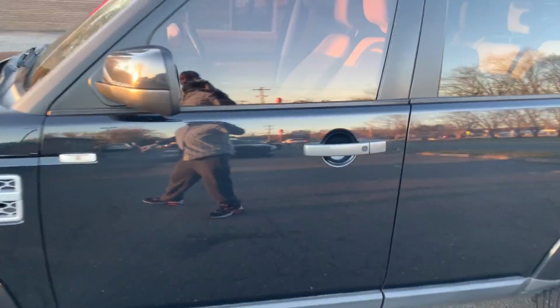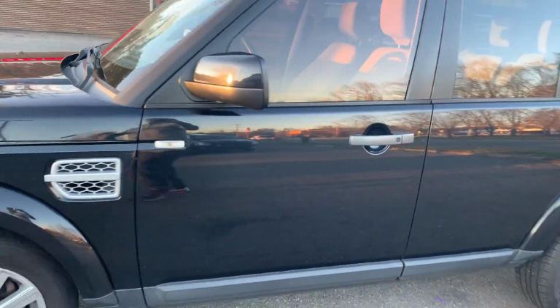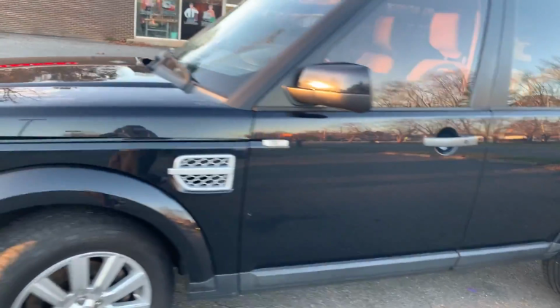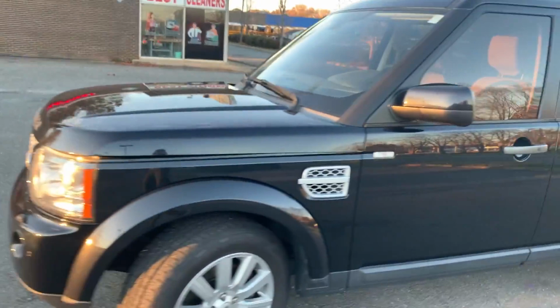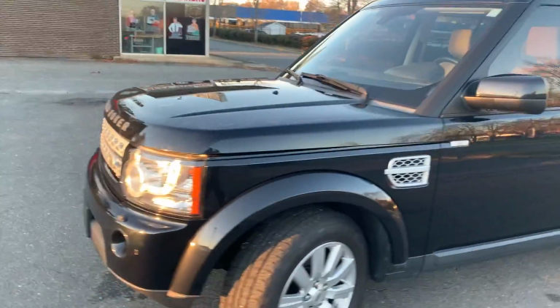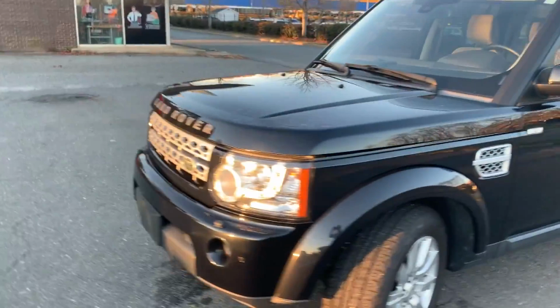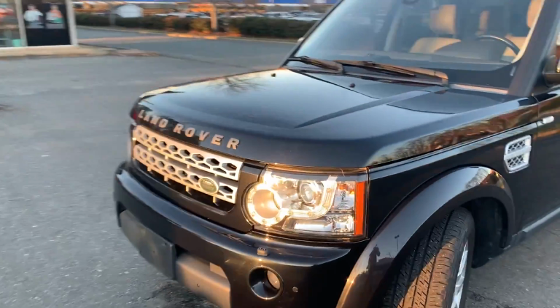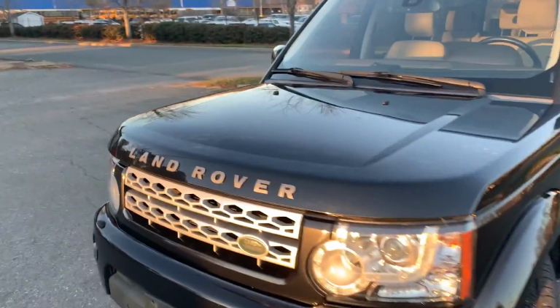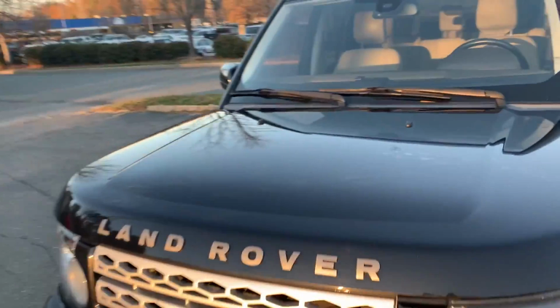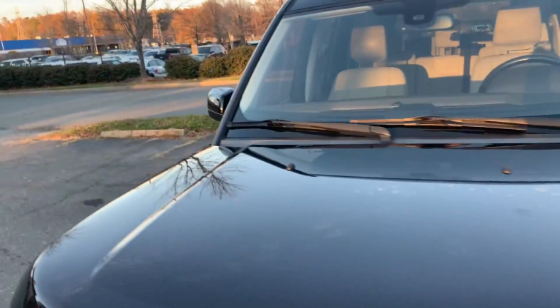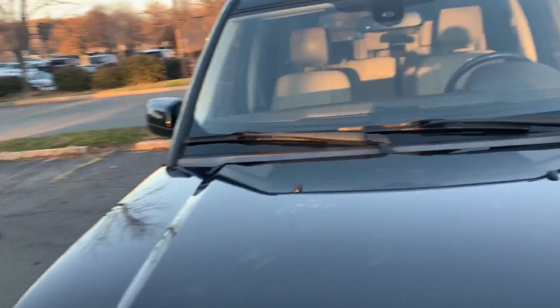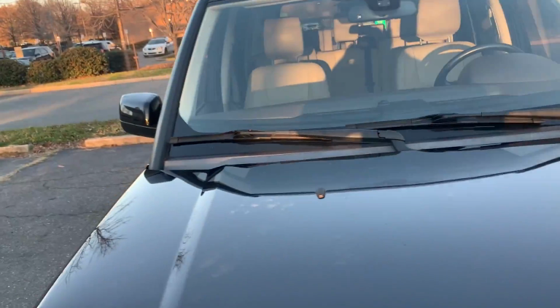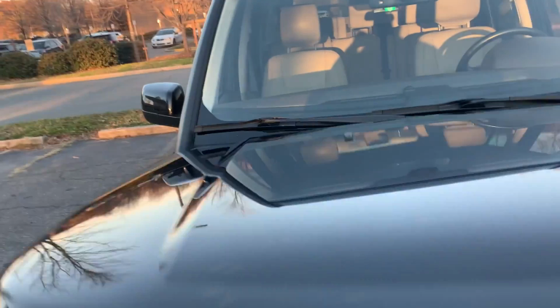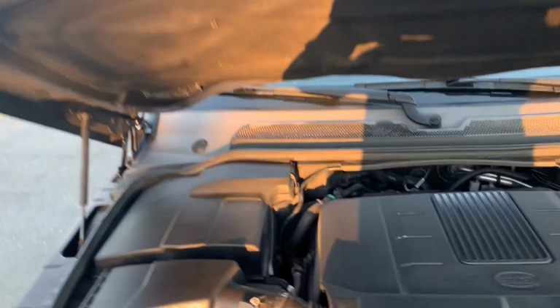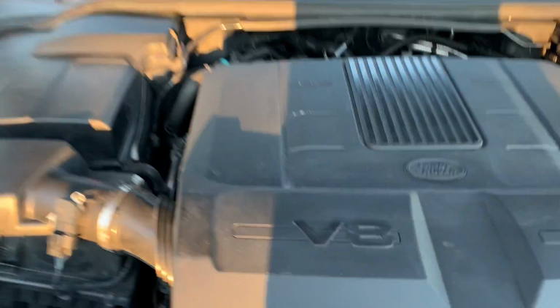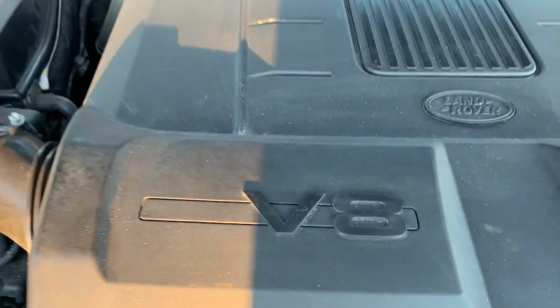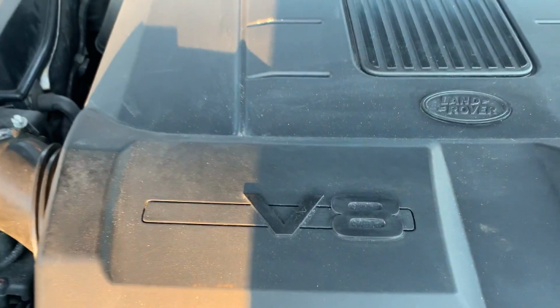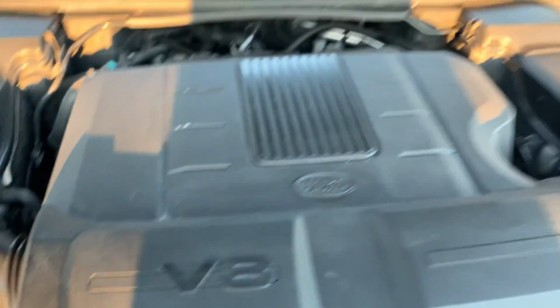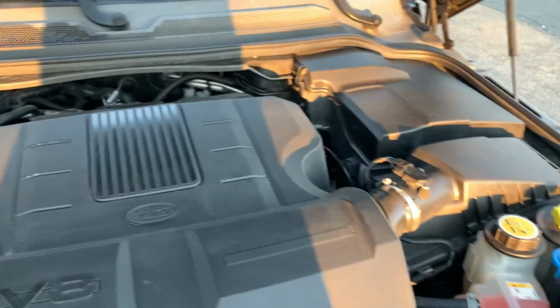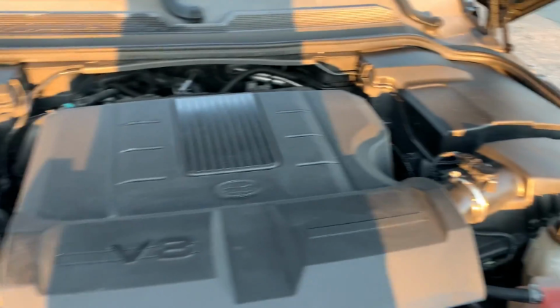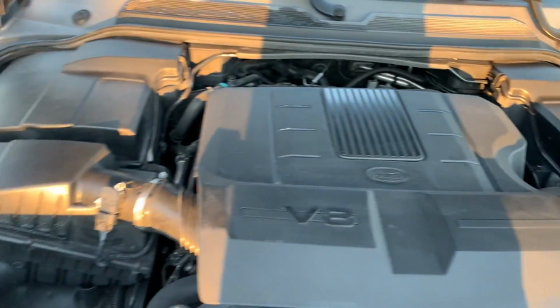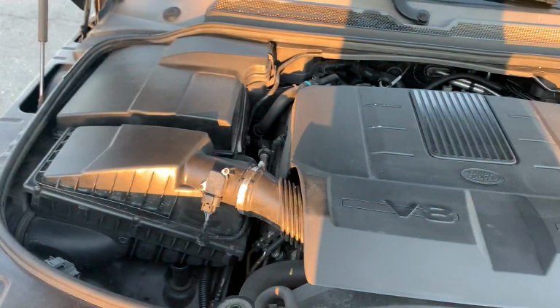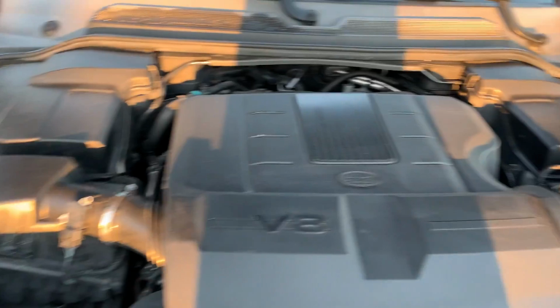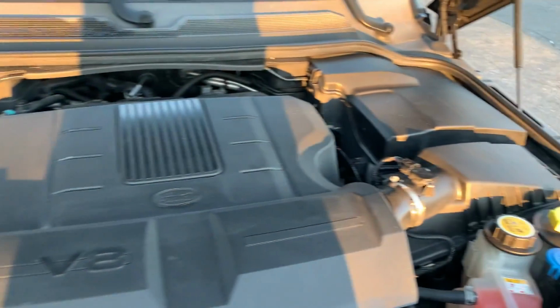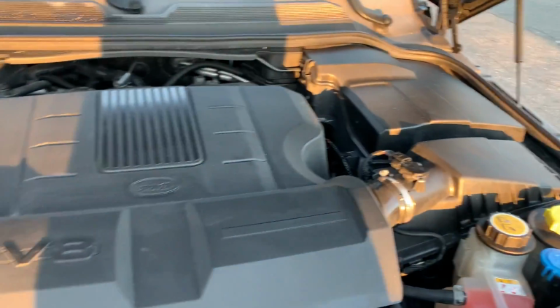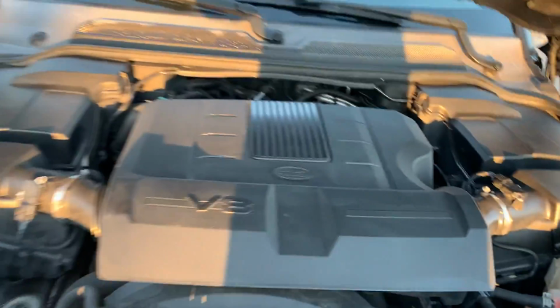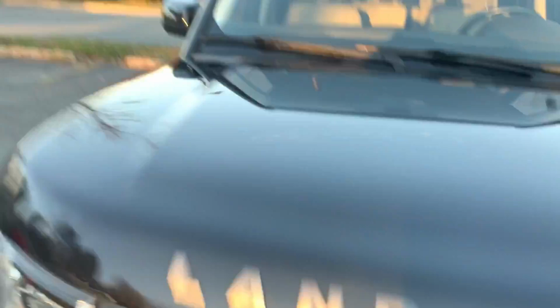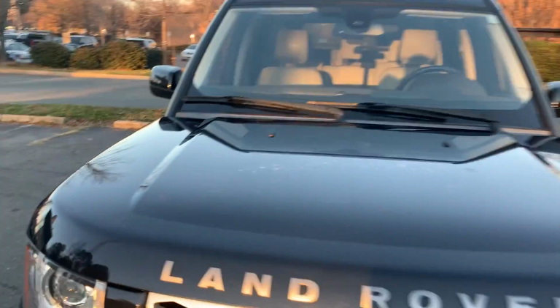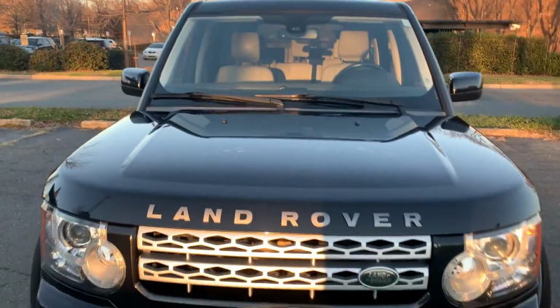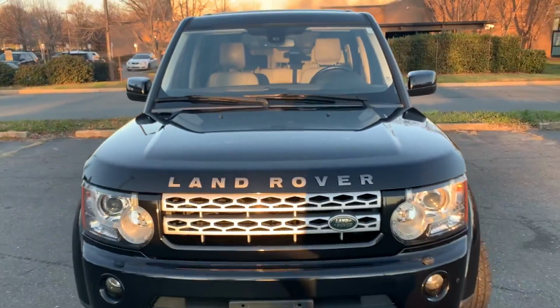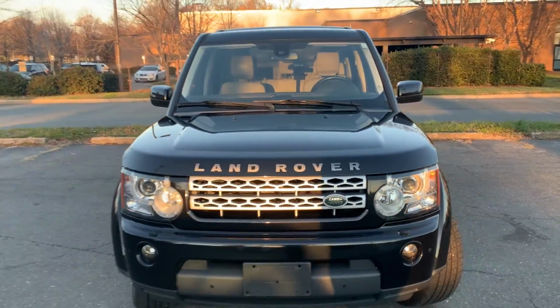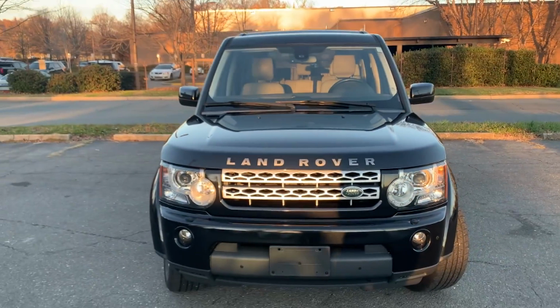I'm going to take you under the hood so you can see what's going on with this vehicle and all the power it has to offer. Lots of power with this V8 engine — very clean, no rust, dirt, debris, or corrosion to be found. Just an amazing vehicle.